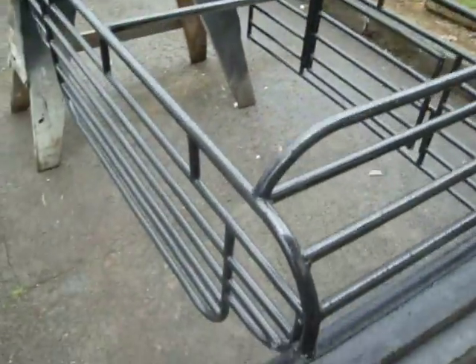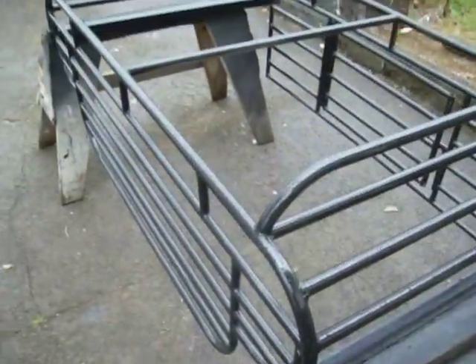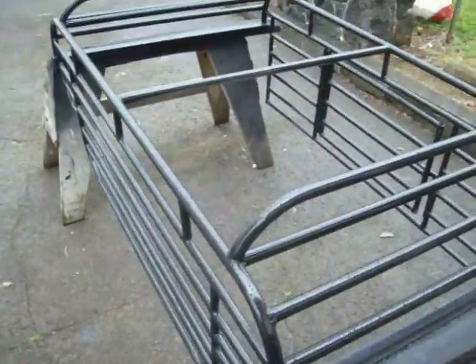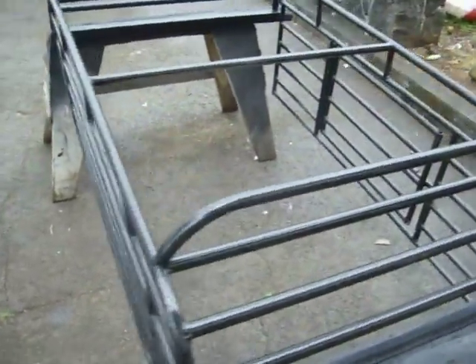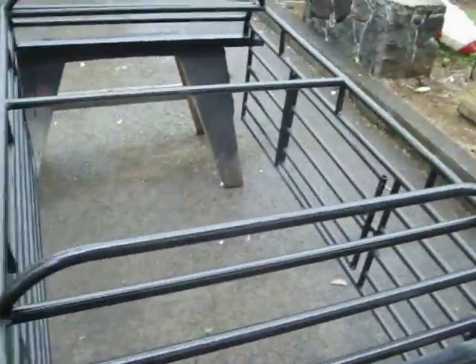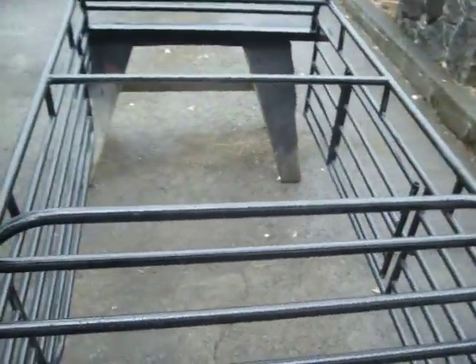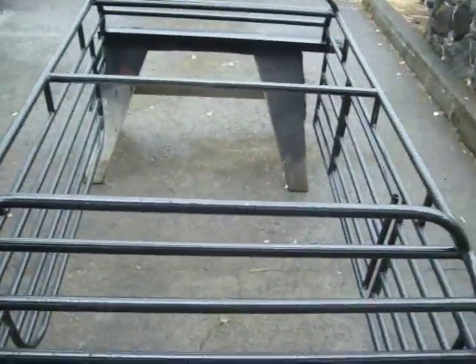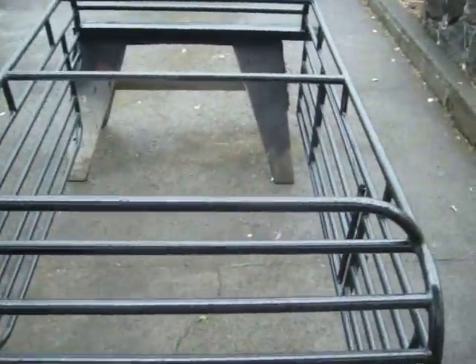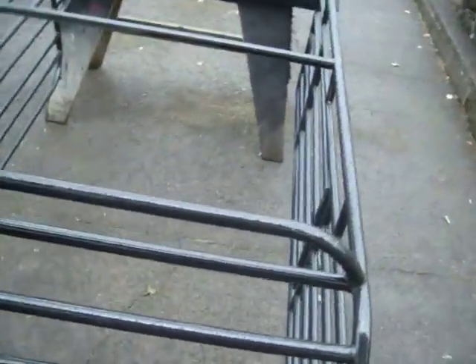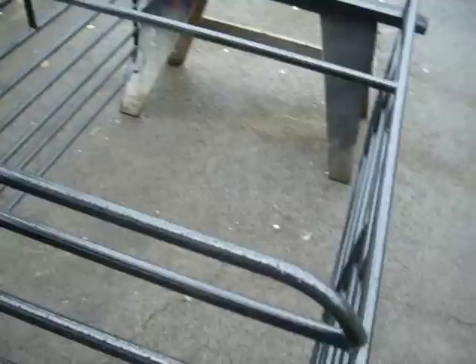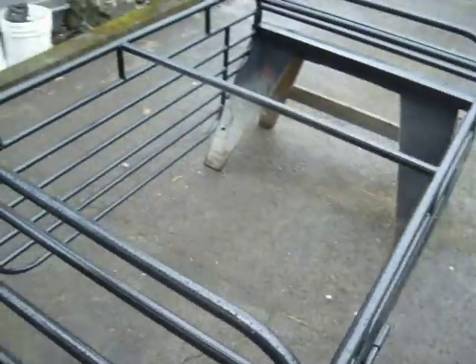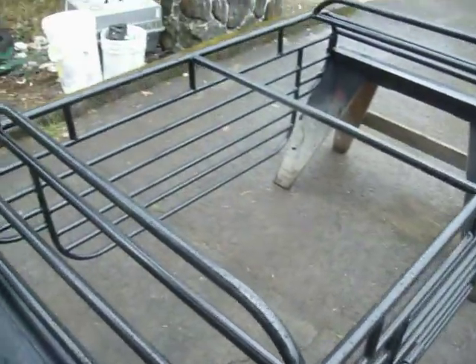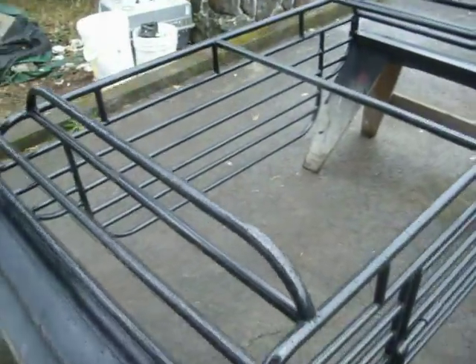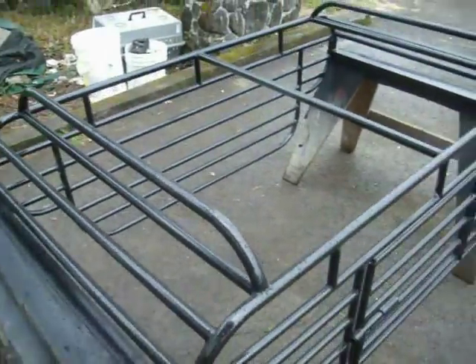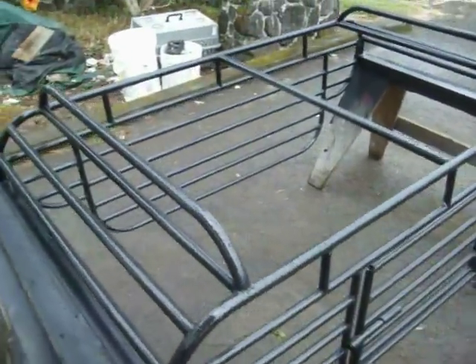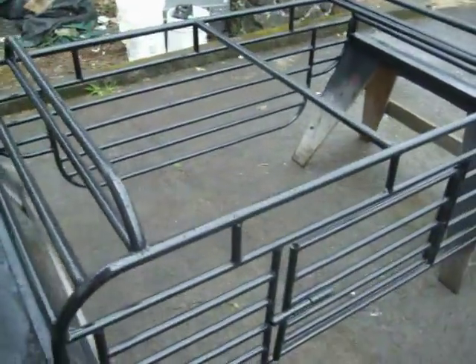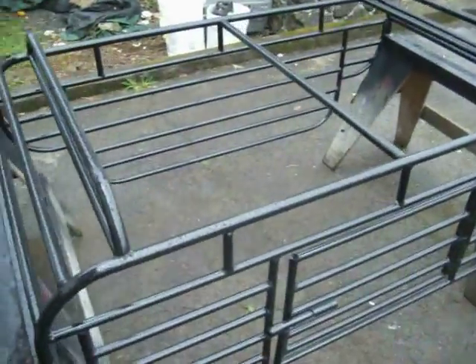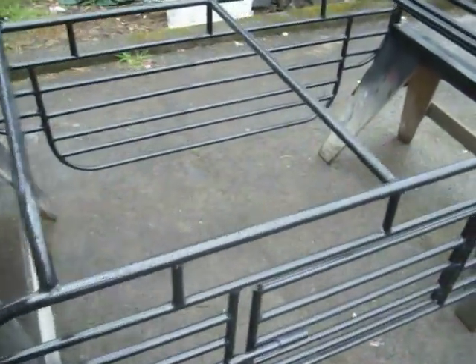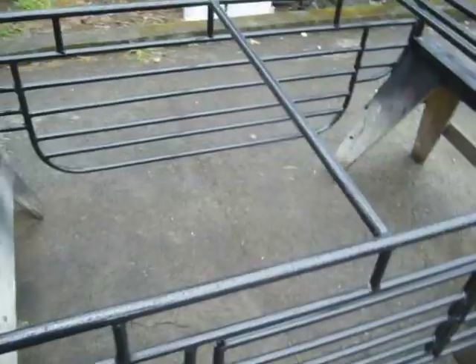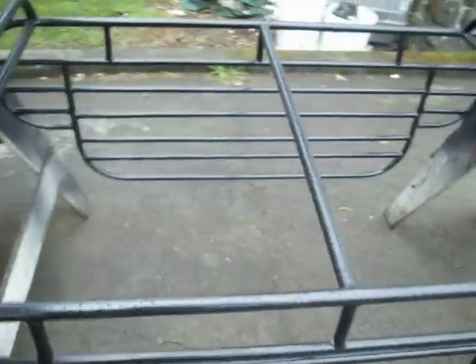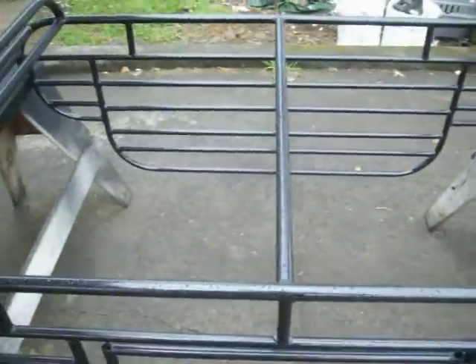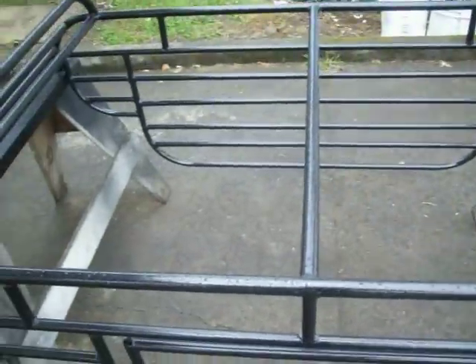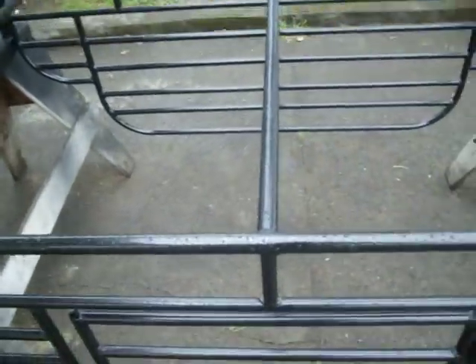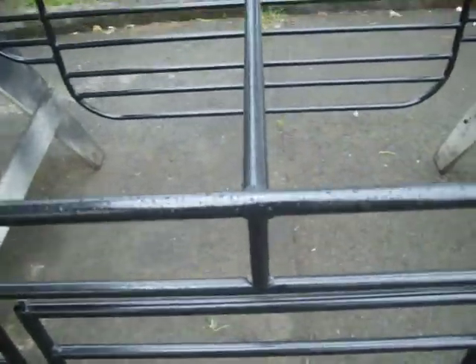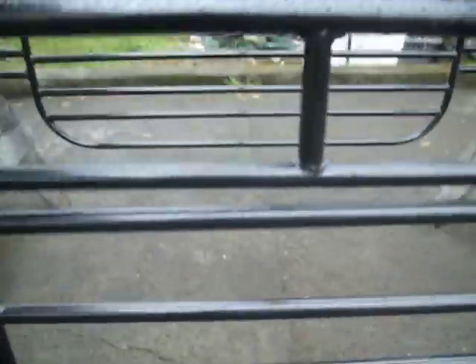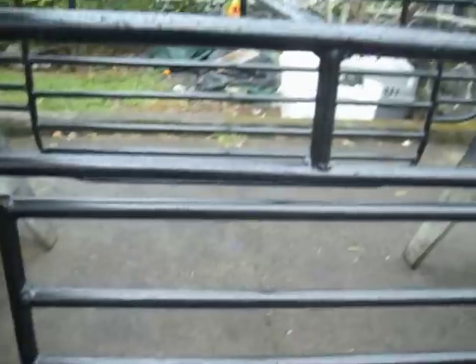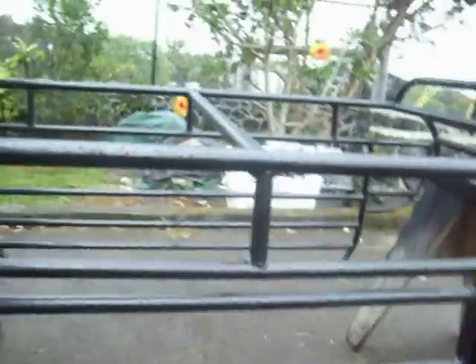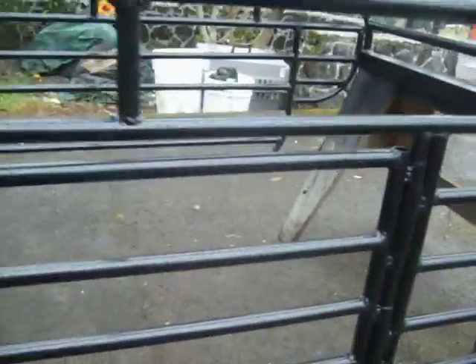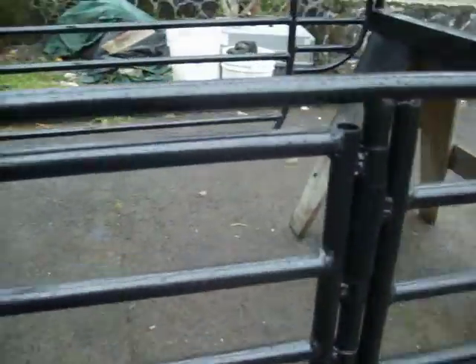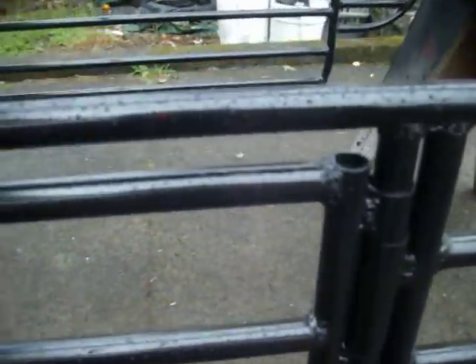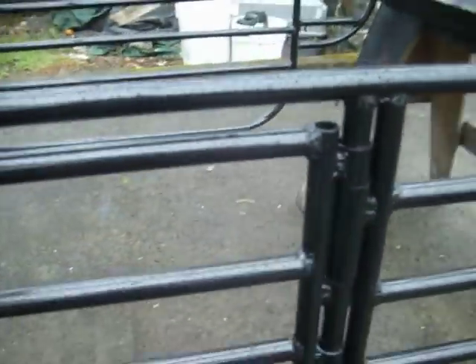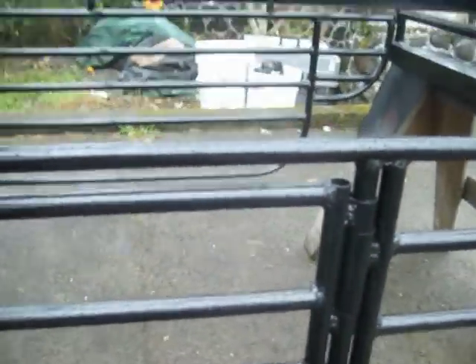Basically, this is it right here. I get a lot of questions on my doors — how do I make it open, how do I lock it. So those are your questions, here we go. My hinges — what I use for my door is...